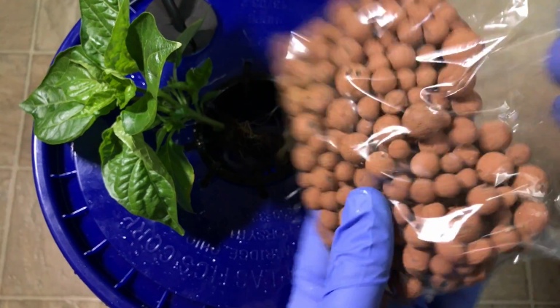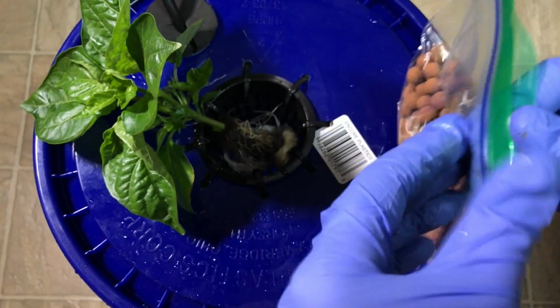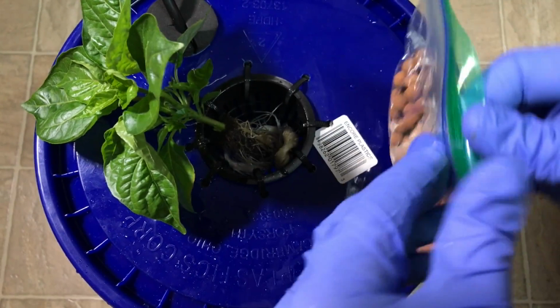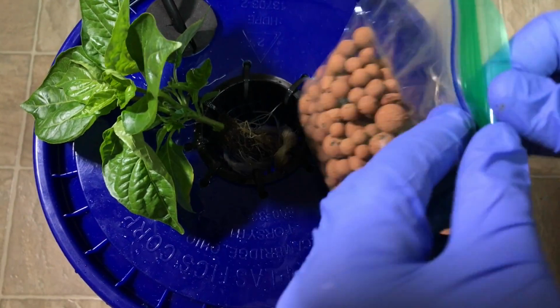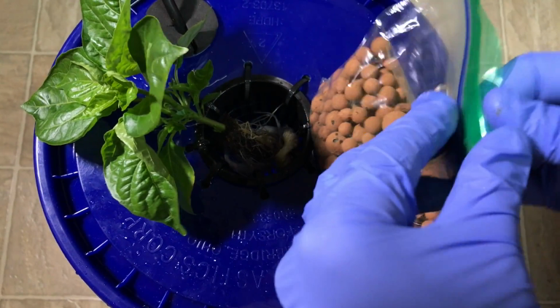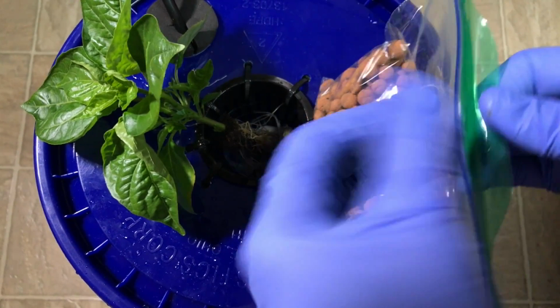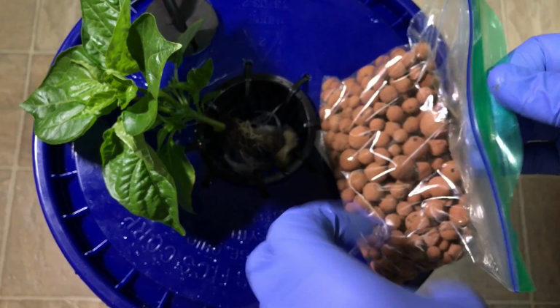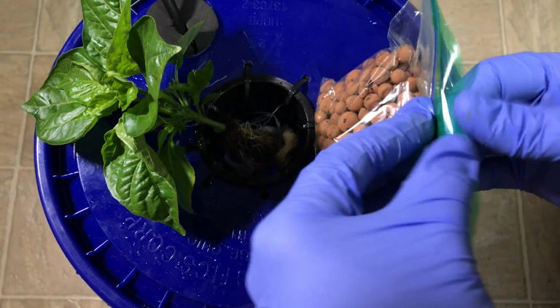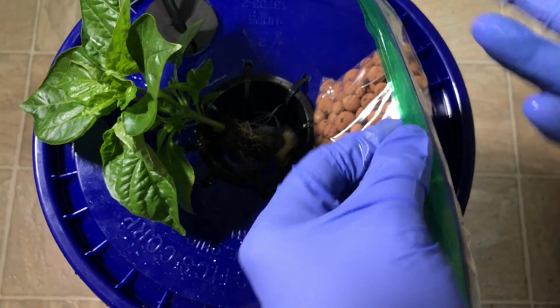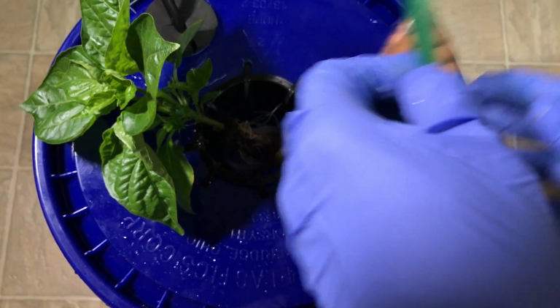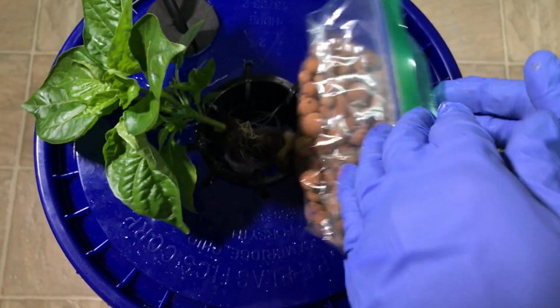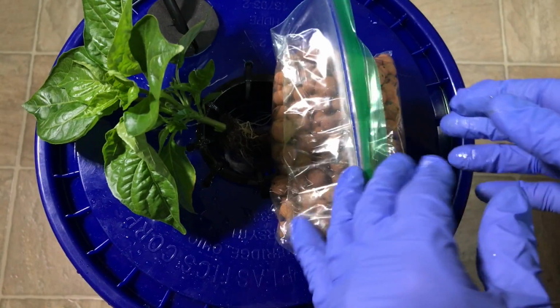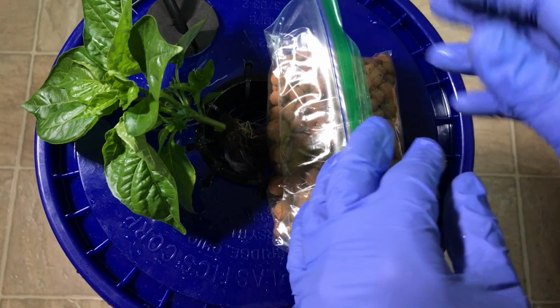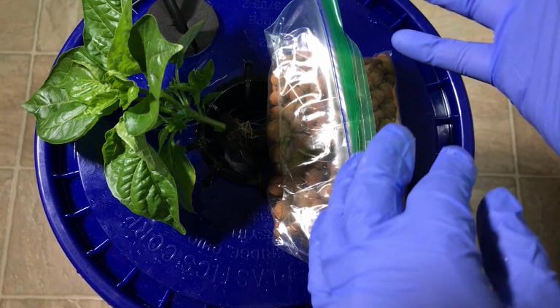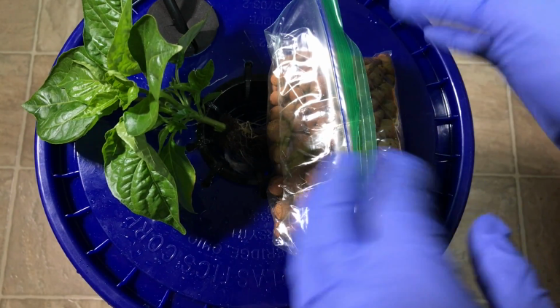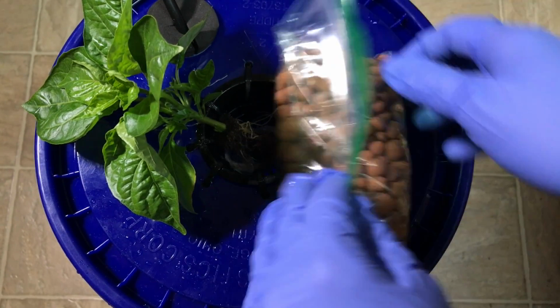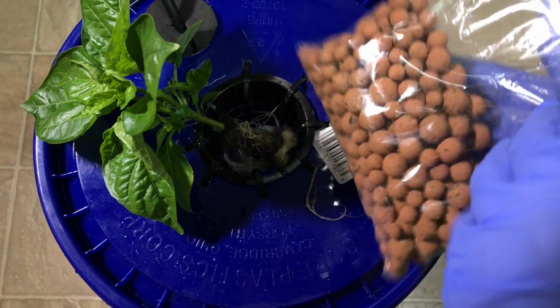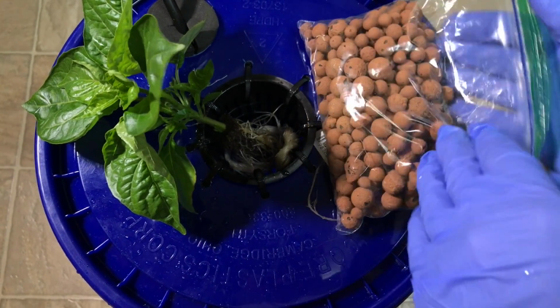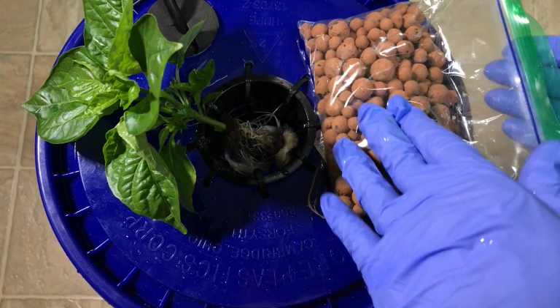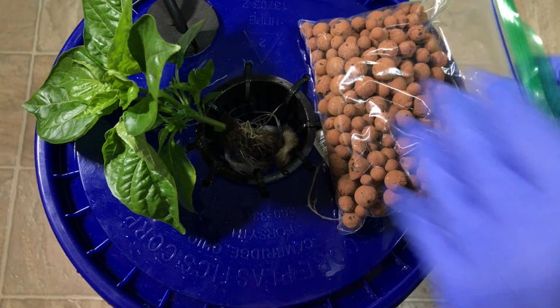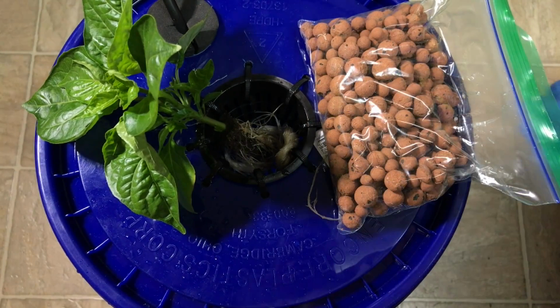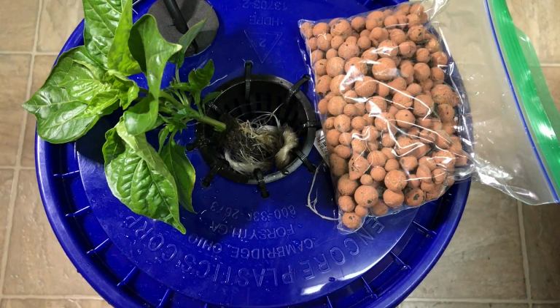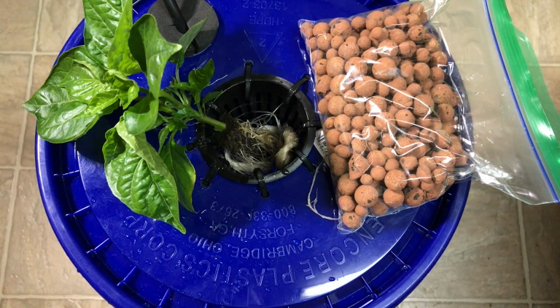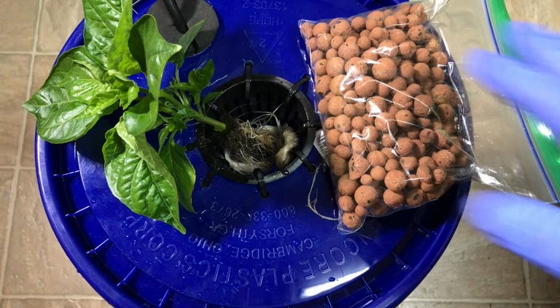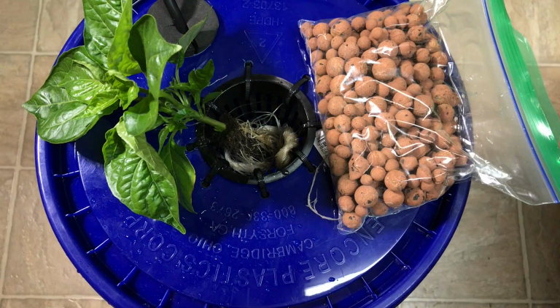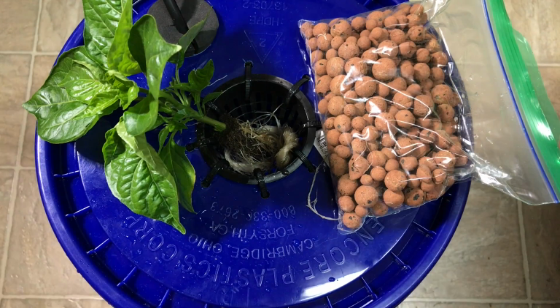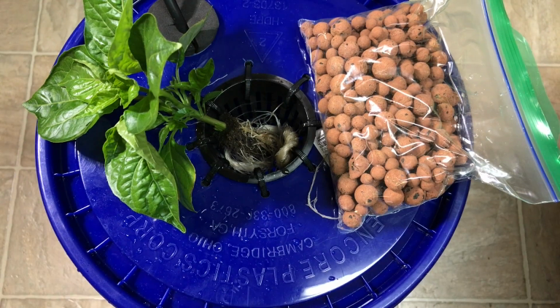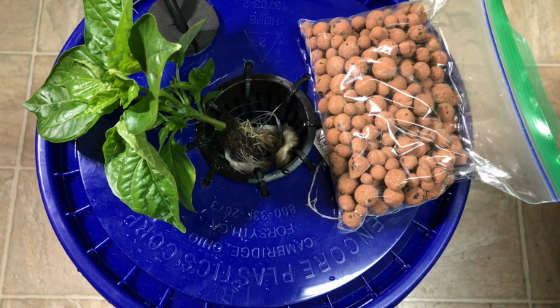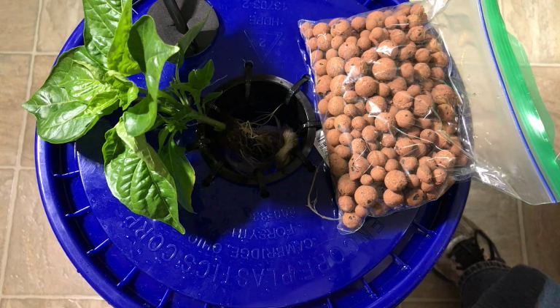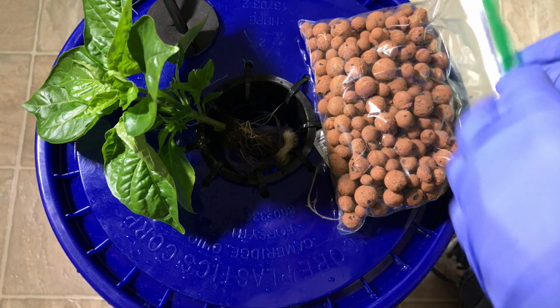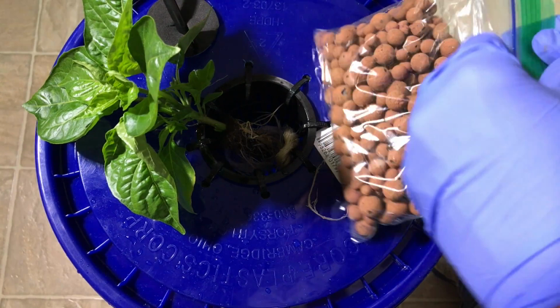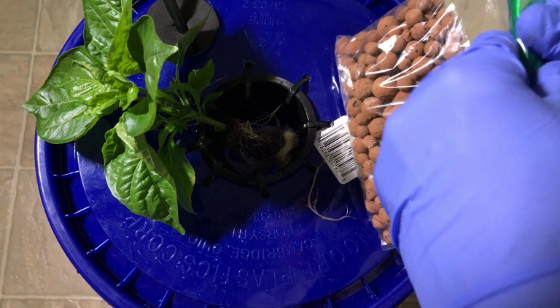This is hydroton, or clay pebbles. It's good to pre-wash this, which has already been washed.